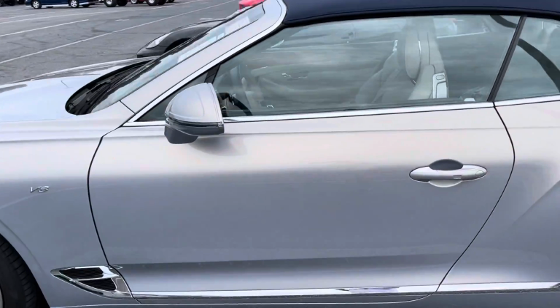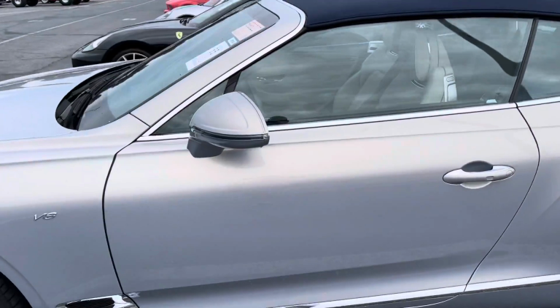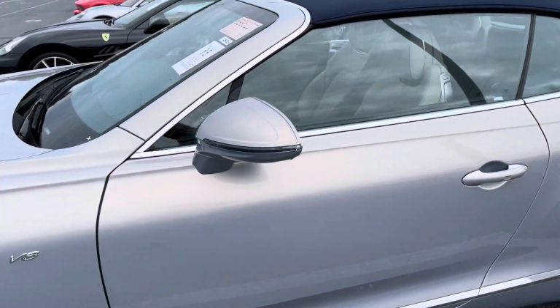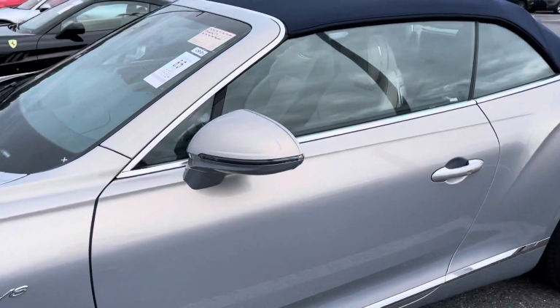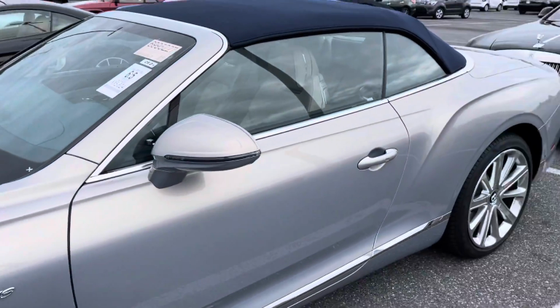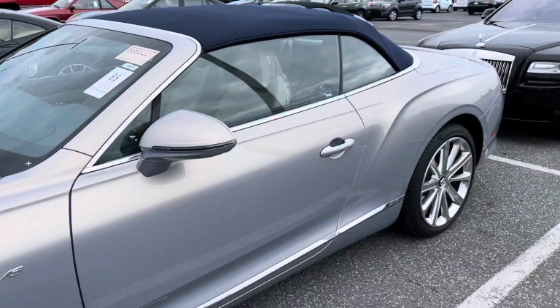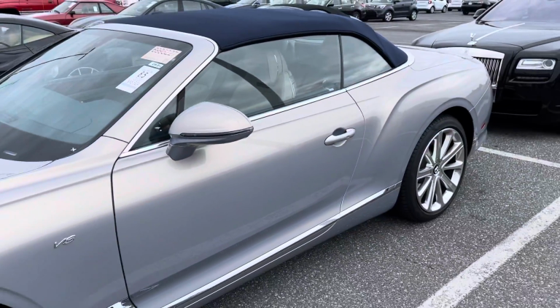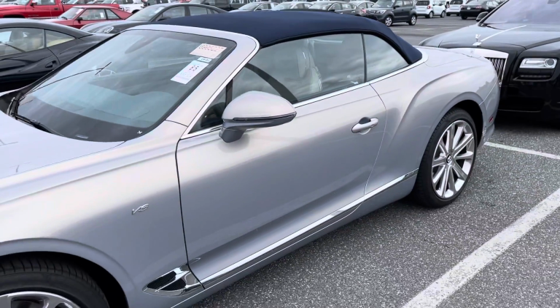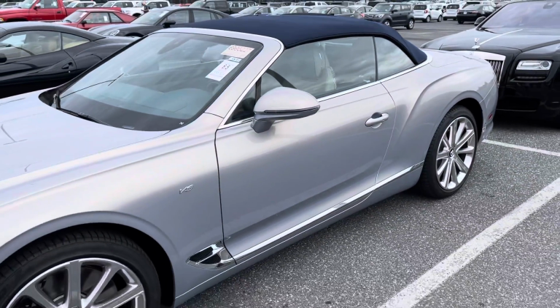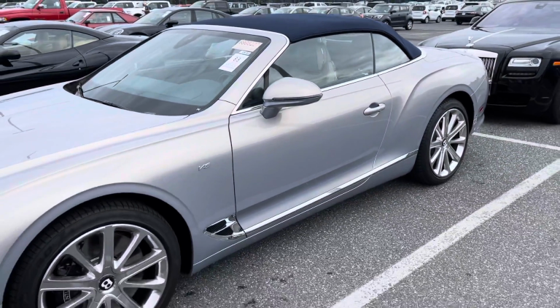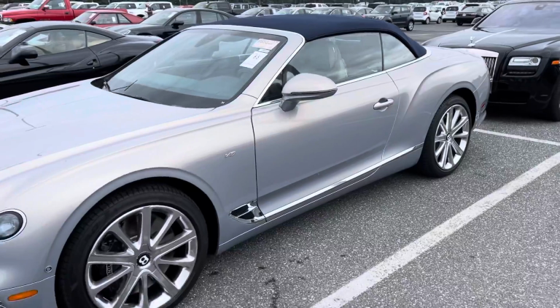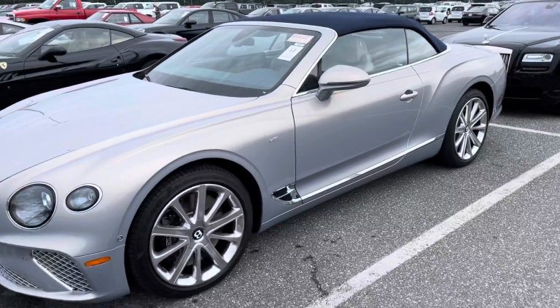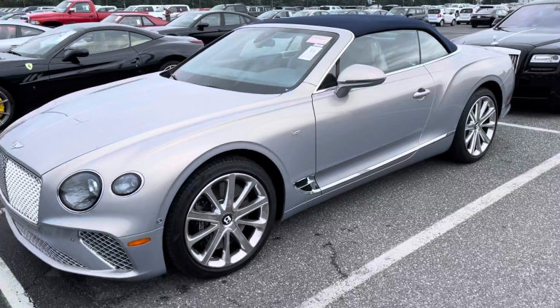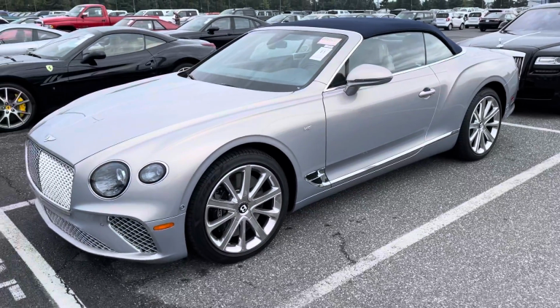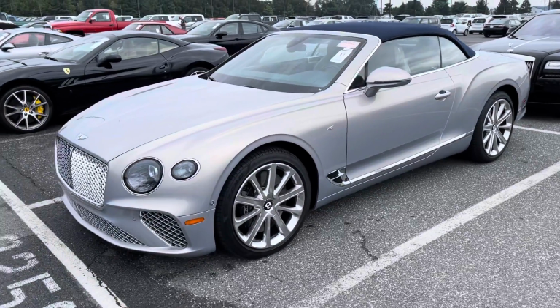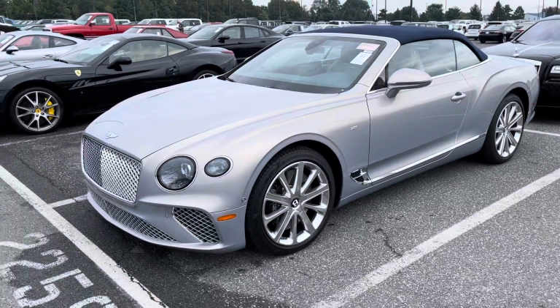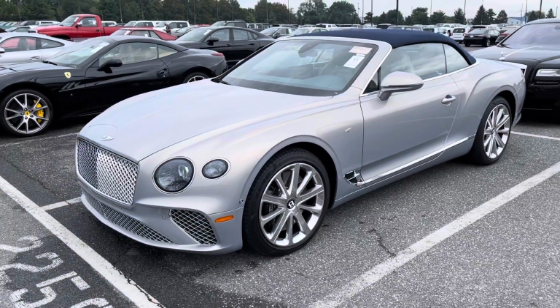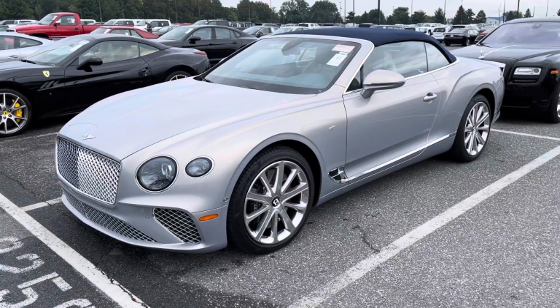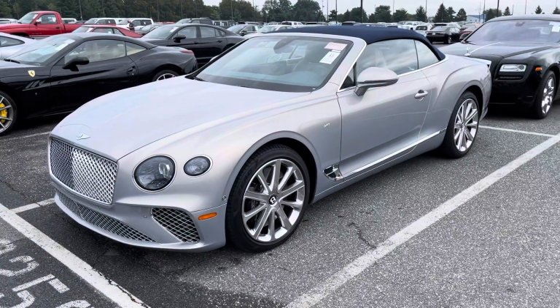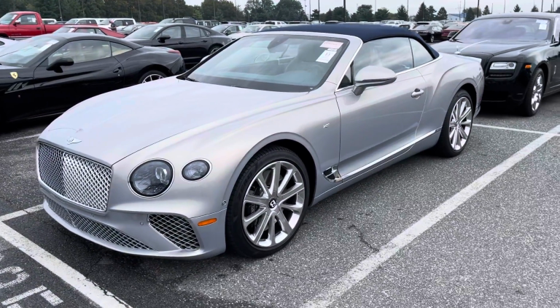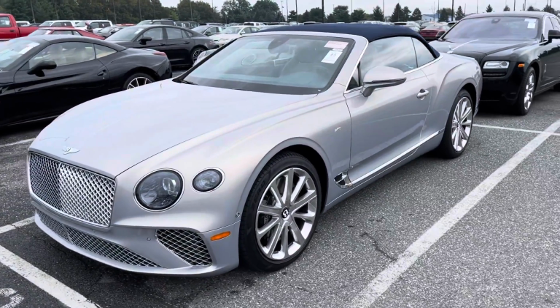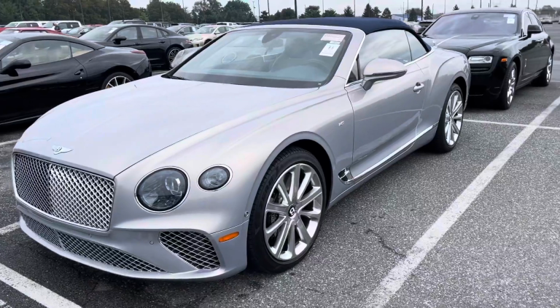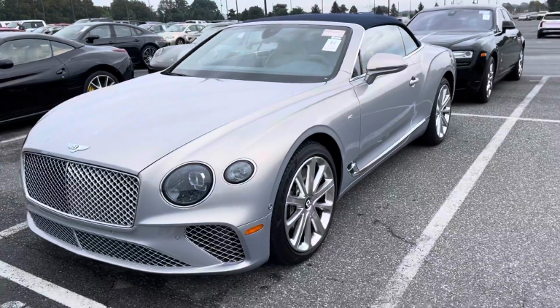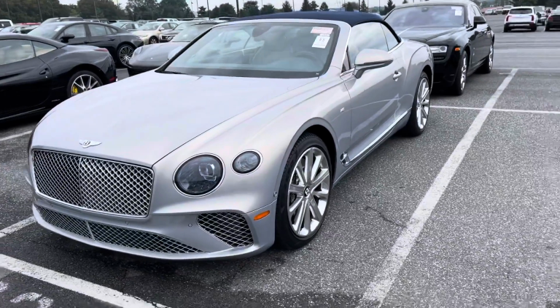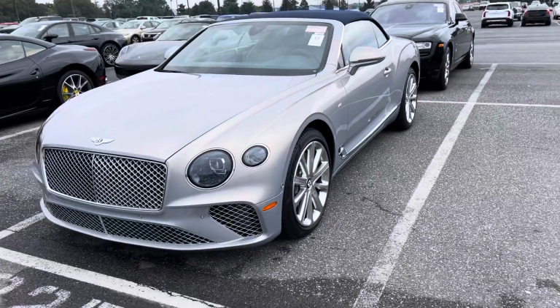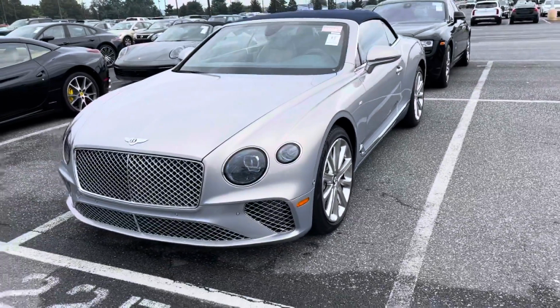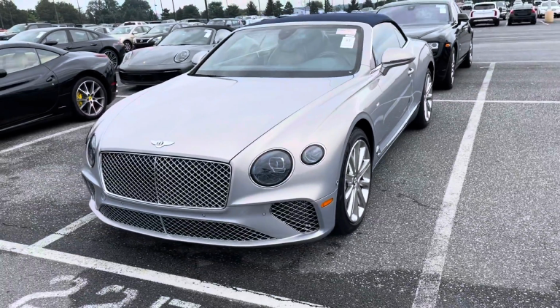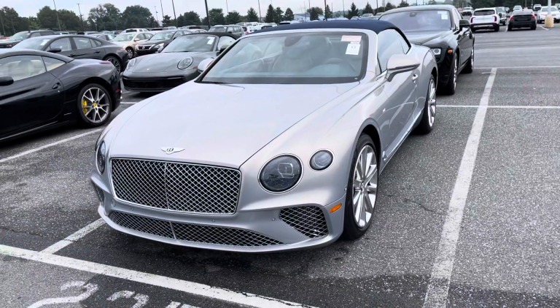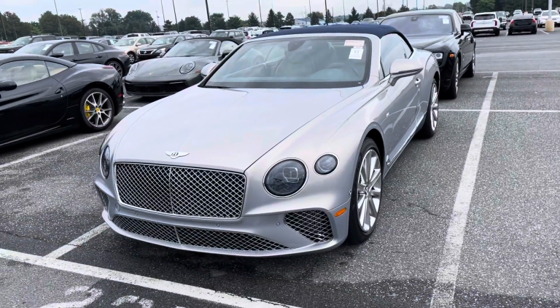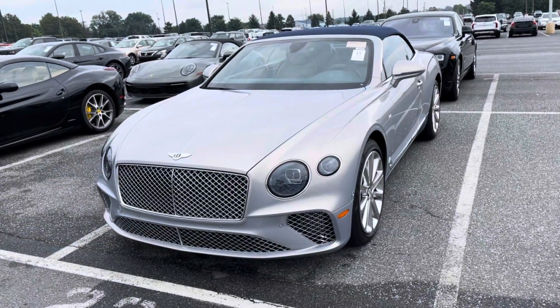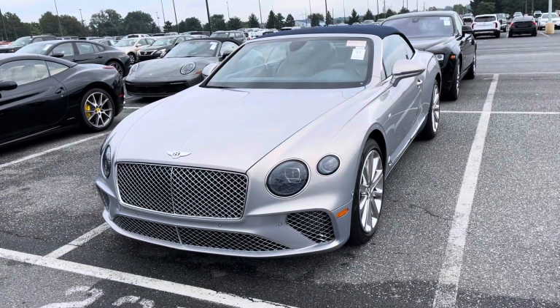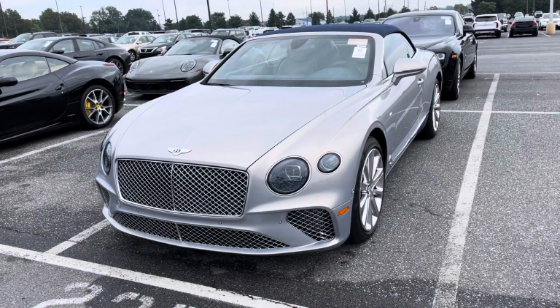If I do get it, look out for another video of me driving it. If I don't, check out the comments on this video — I'll post in there whether it got sold and how much it sold for. Thanks.